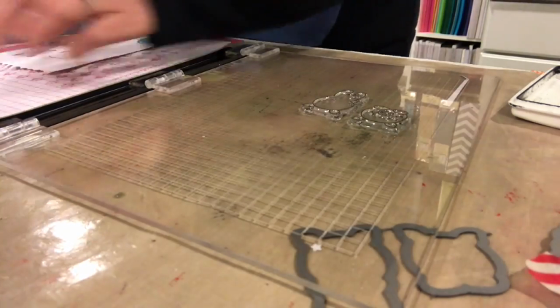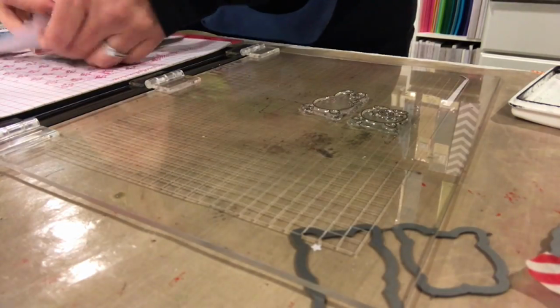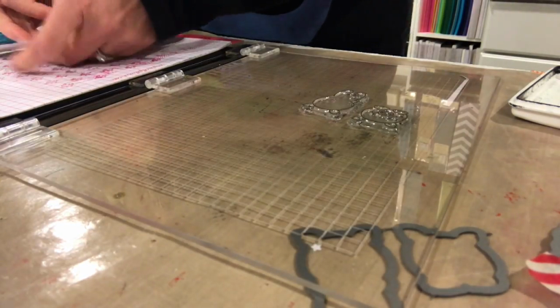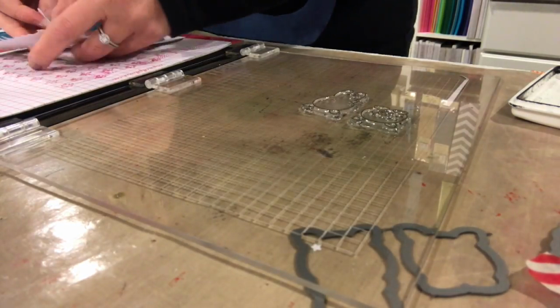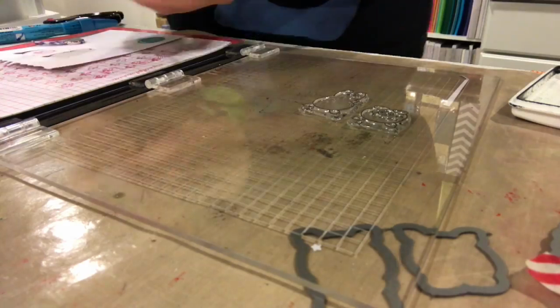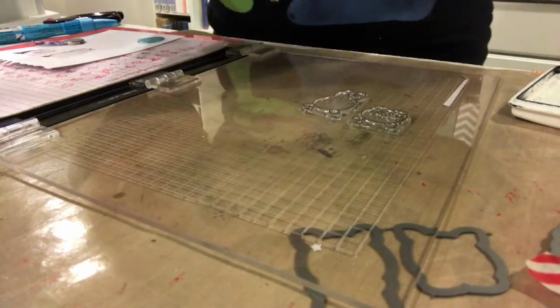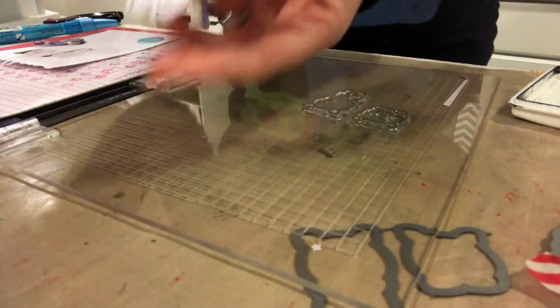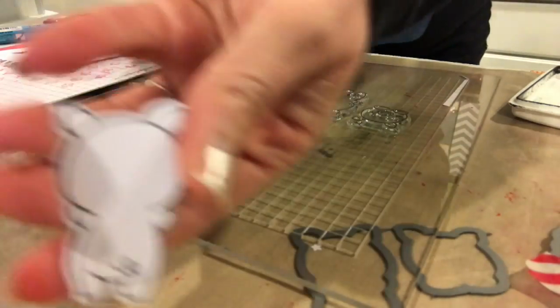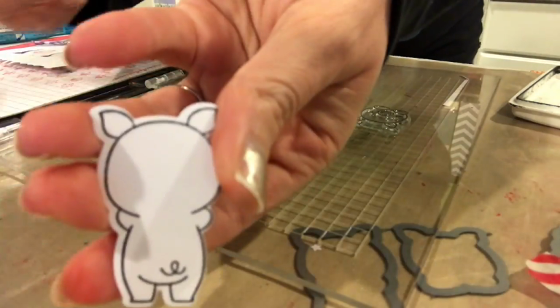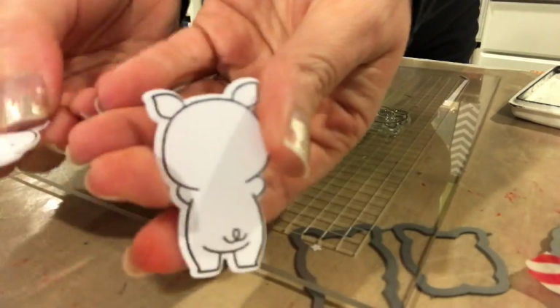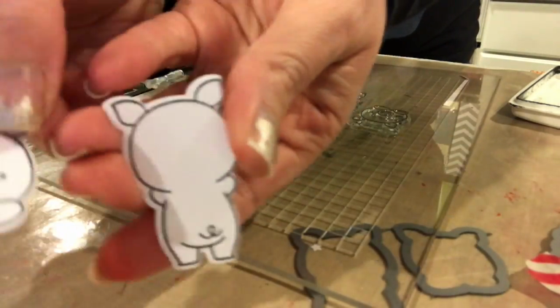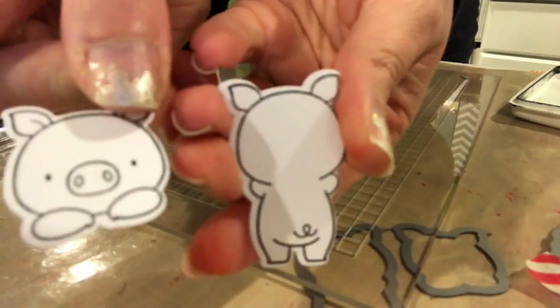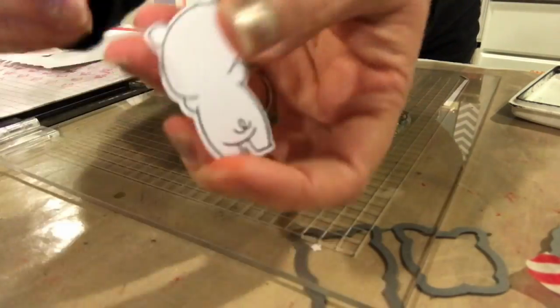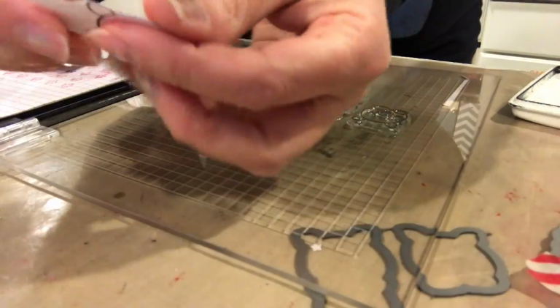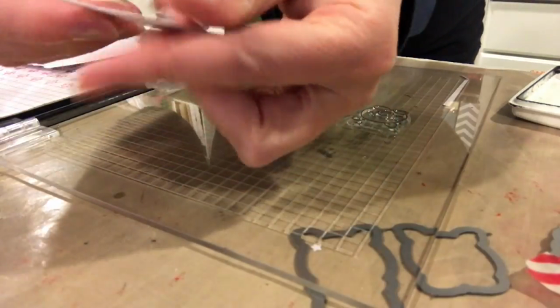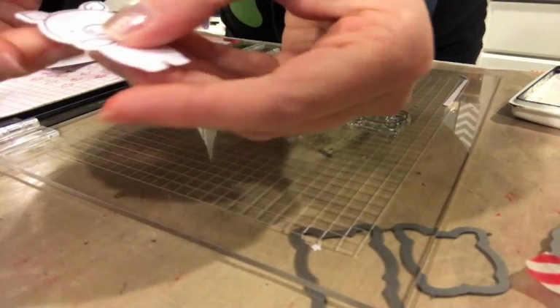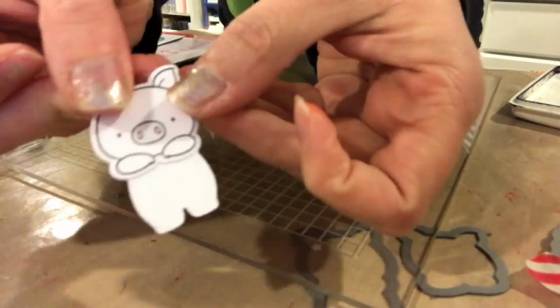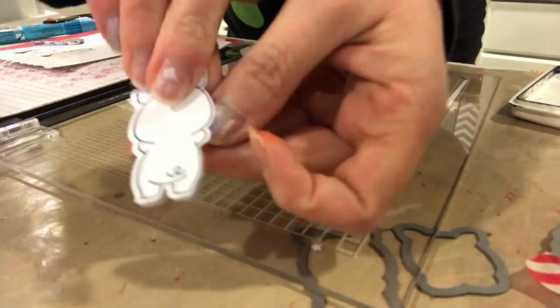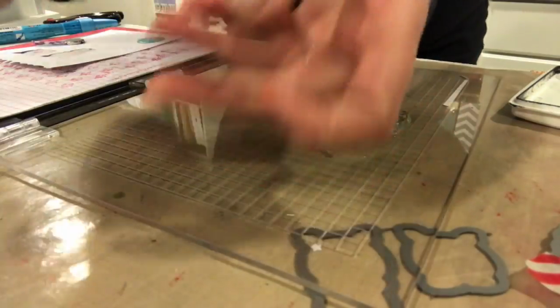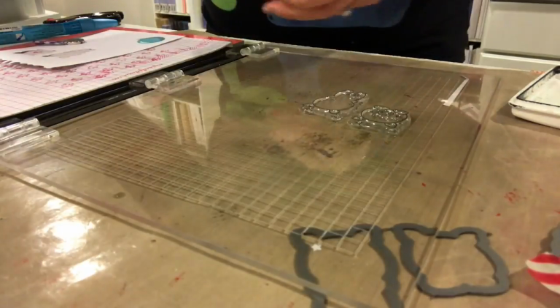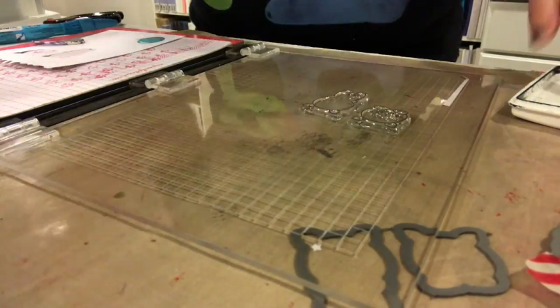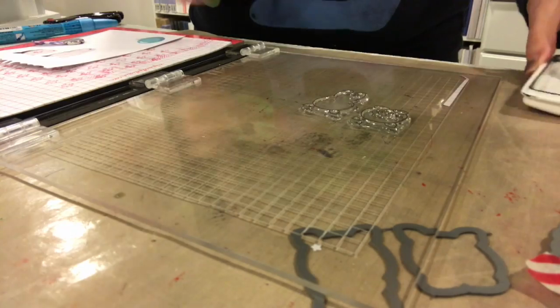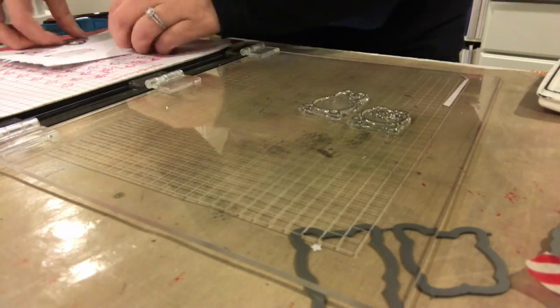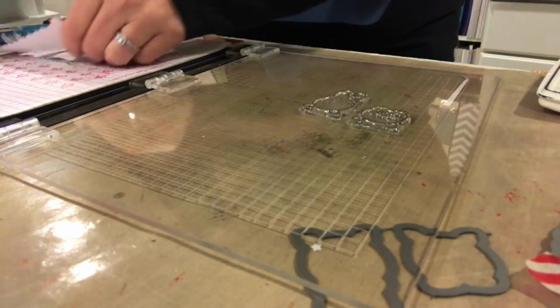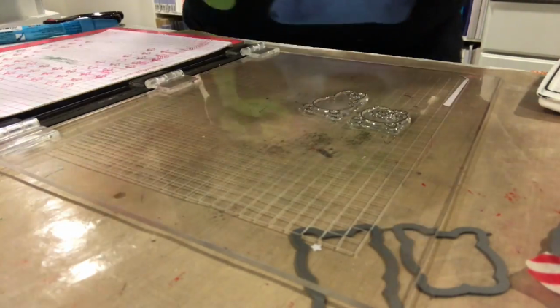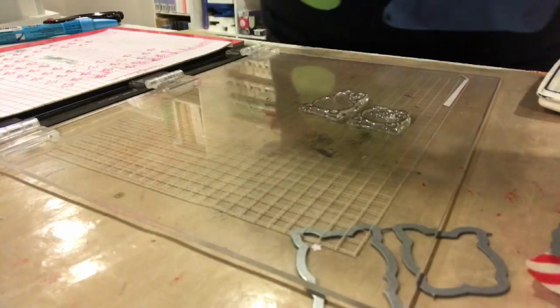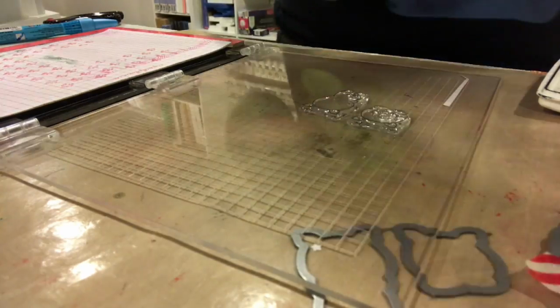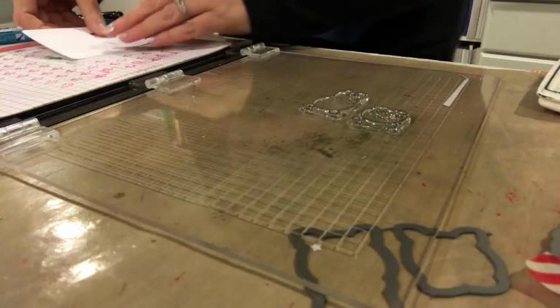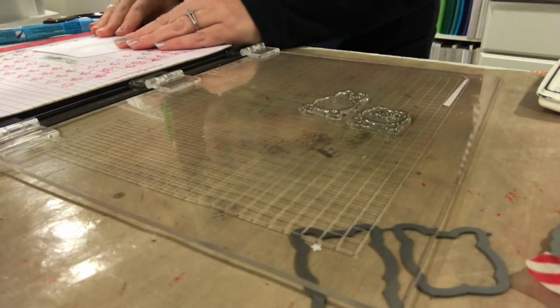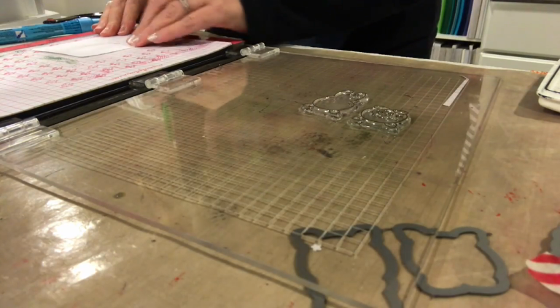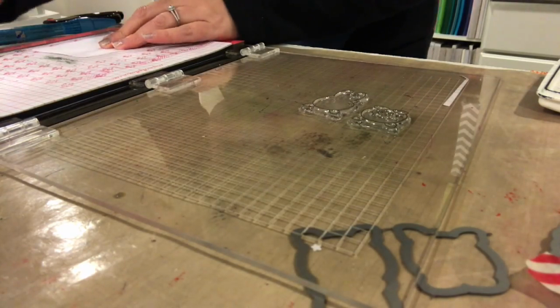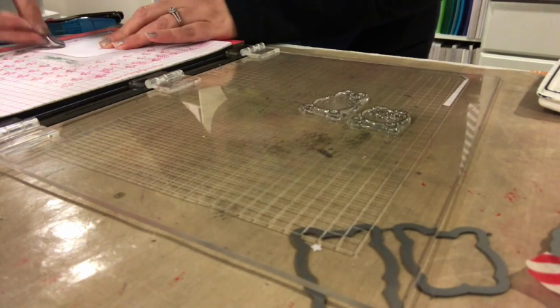I'm going to show you the front and the back of the pig — that's what it's going to look like hanging over the fence. So now you kind of get an idea of how the card is going to look.